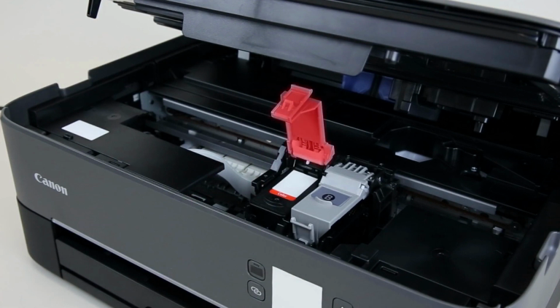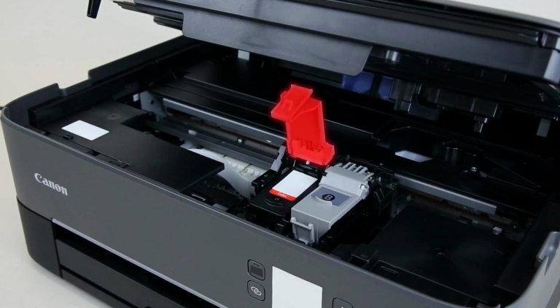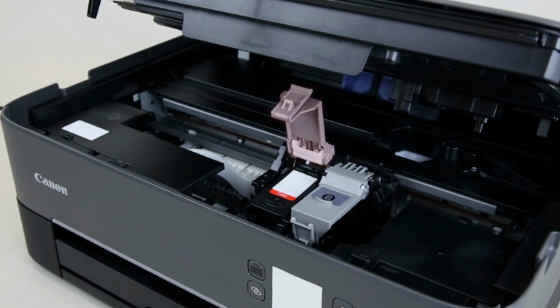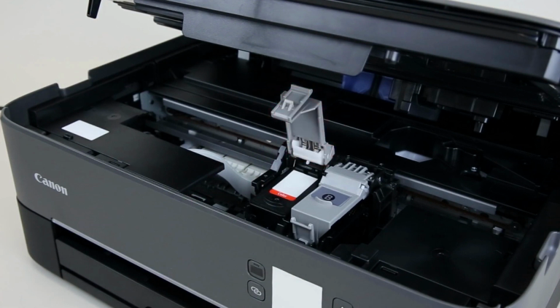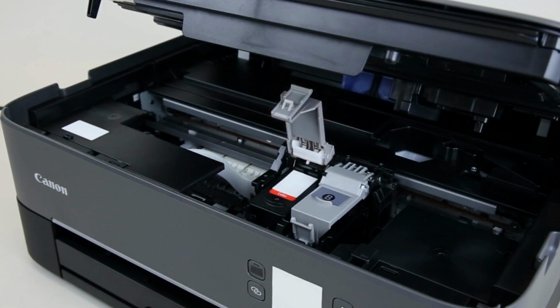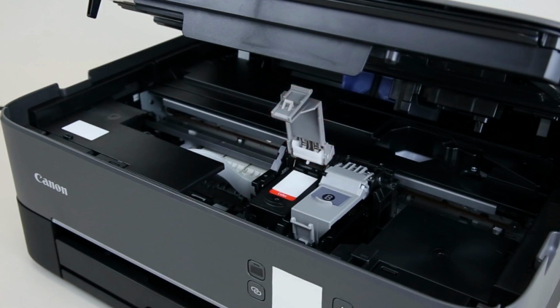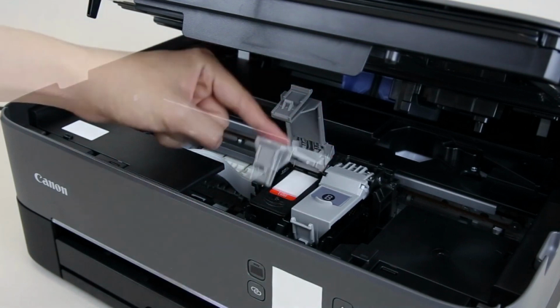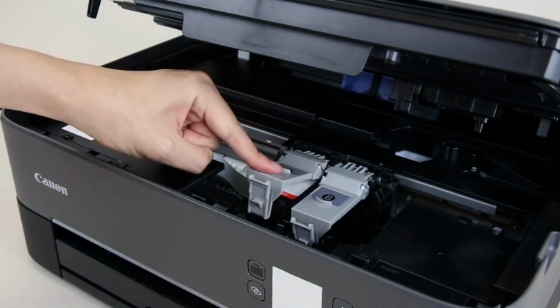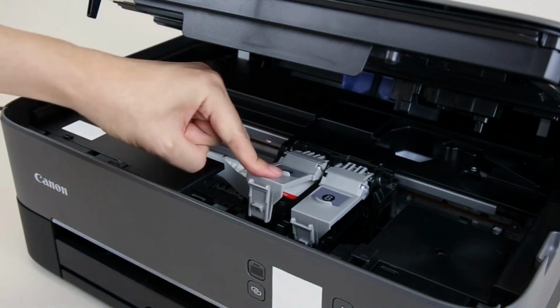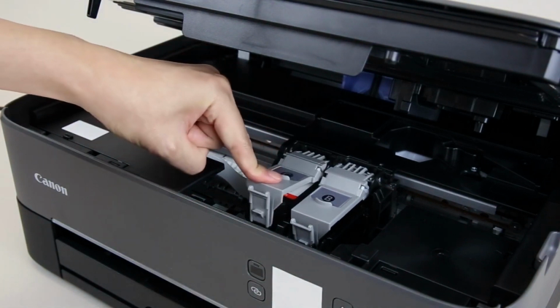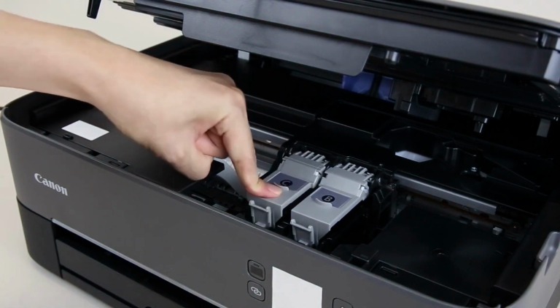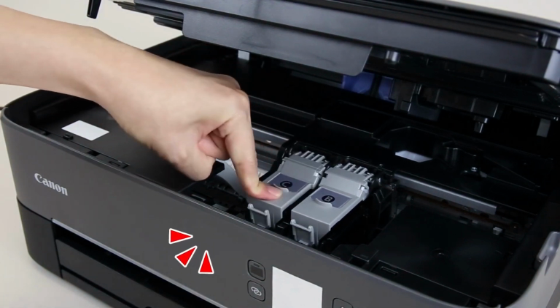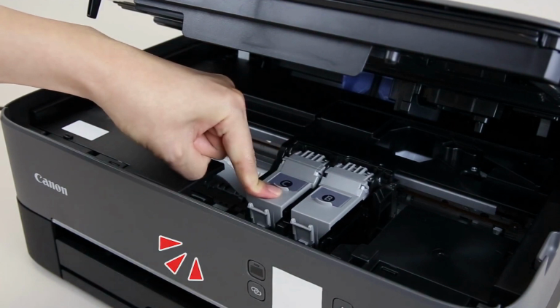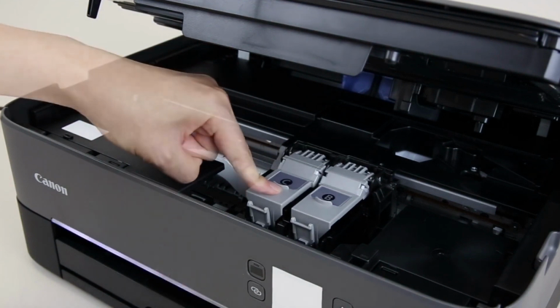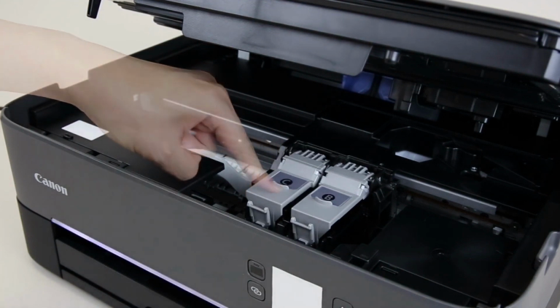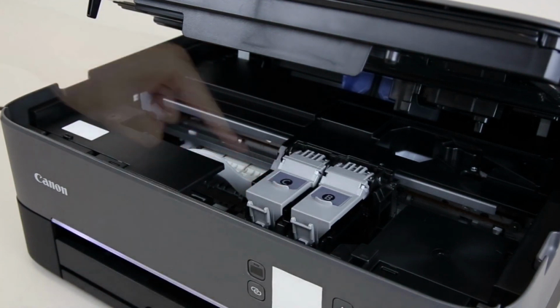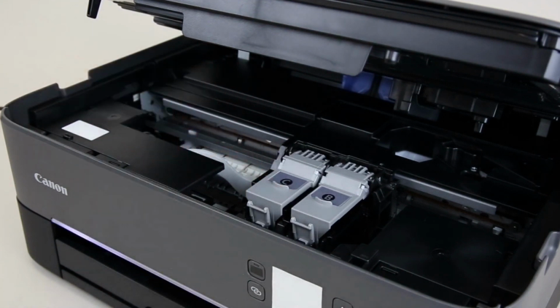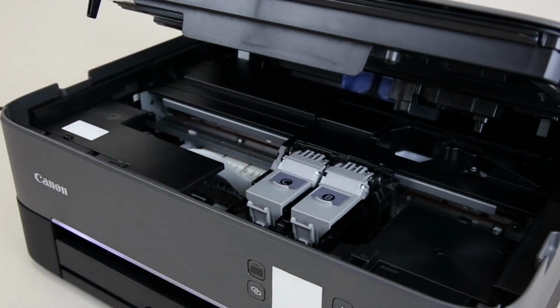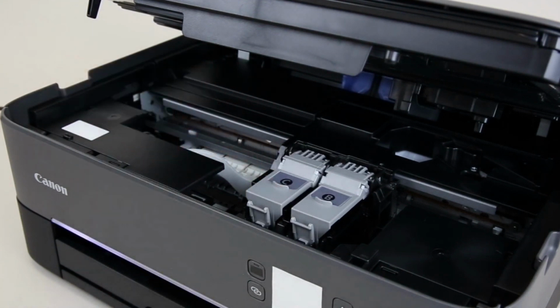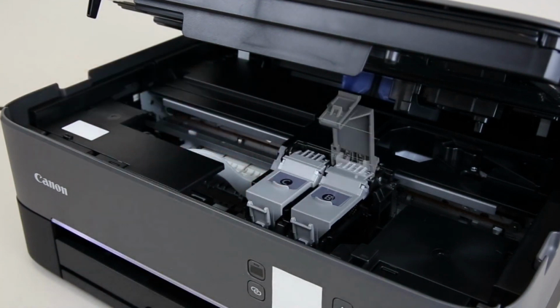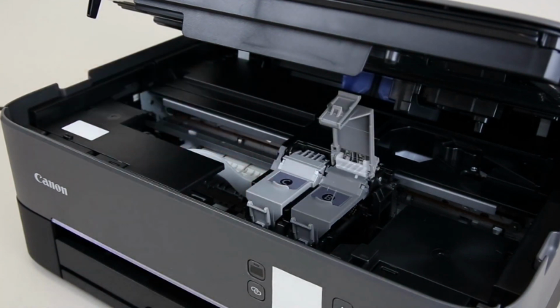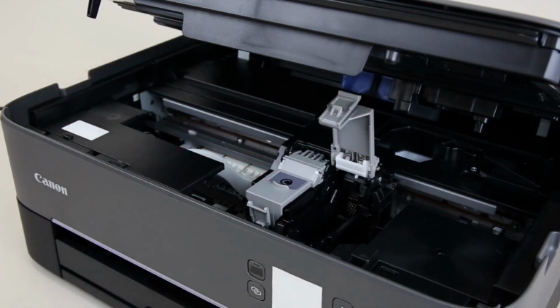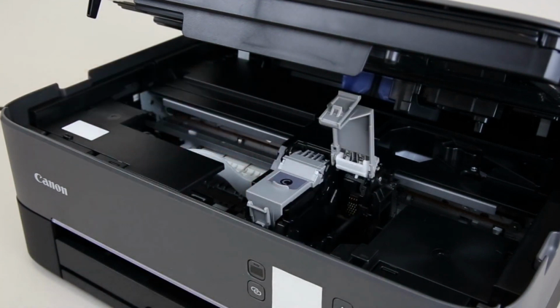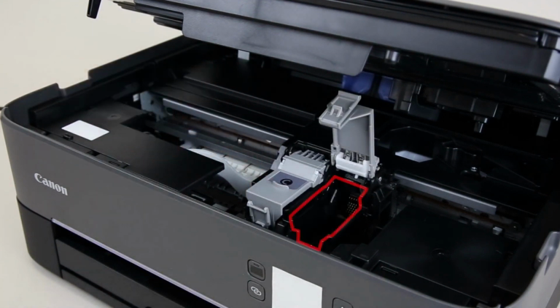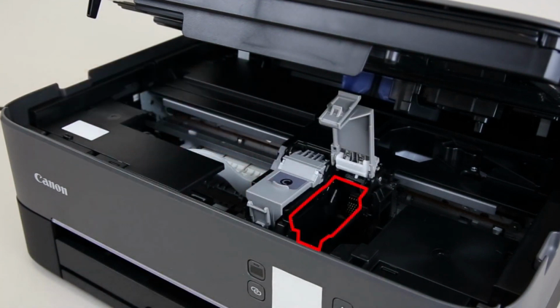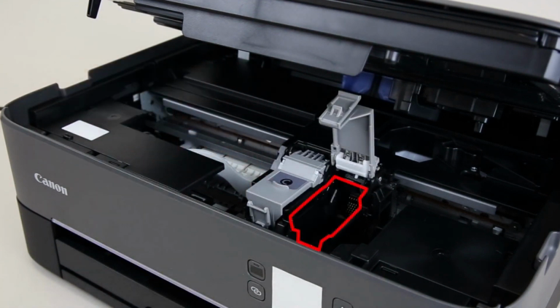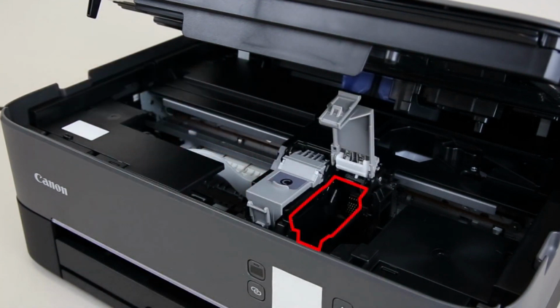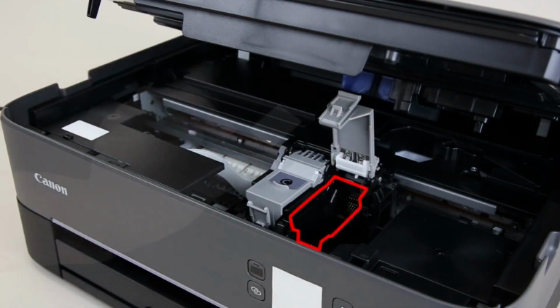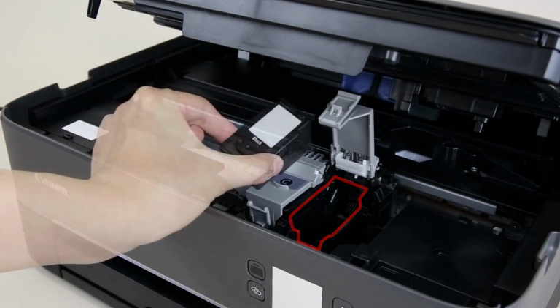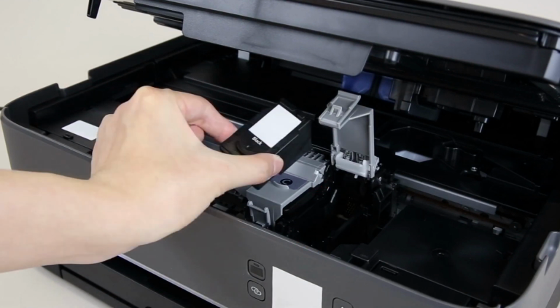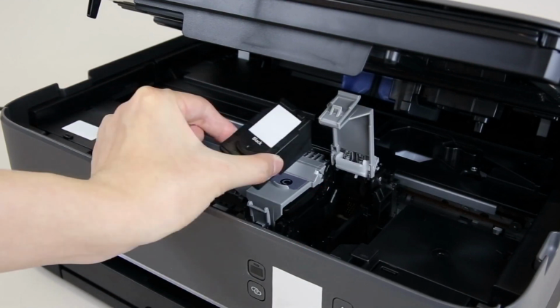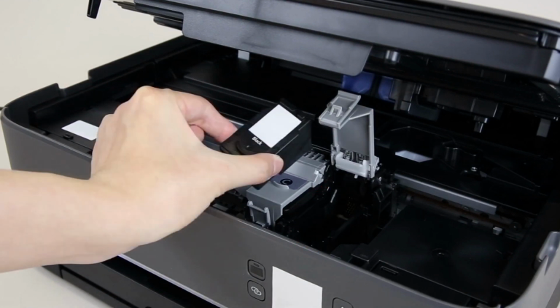Close the color ink cover and press it down until you hear a click. Now install the black fine cartridge in the right holder in the same way.